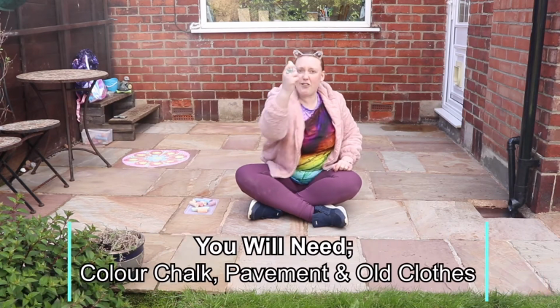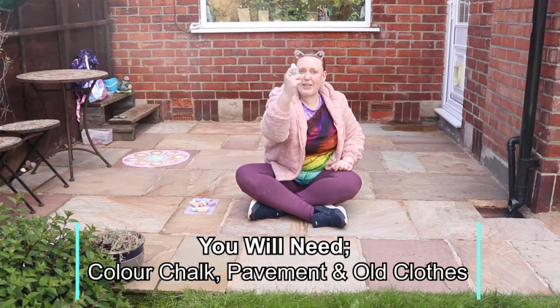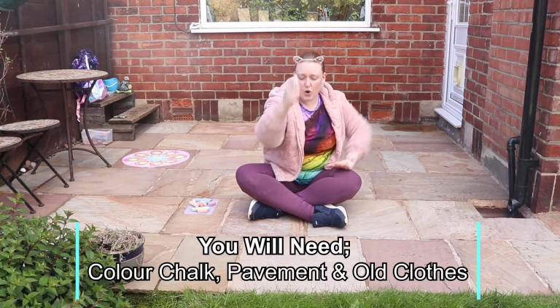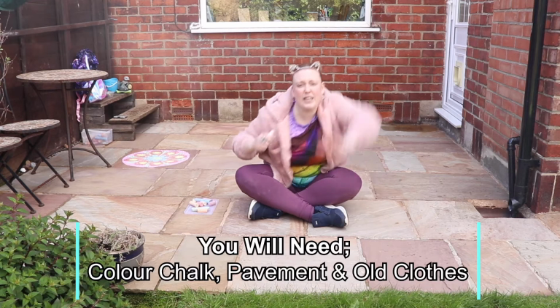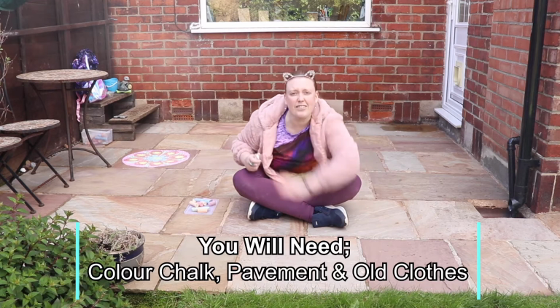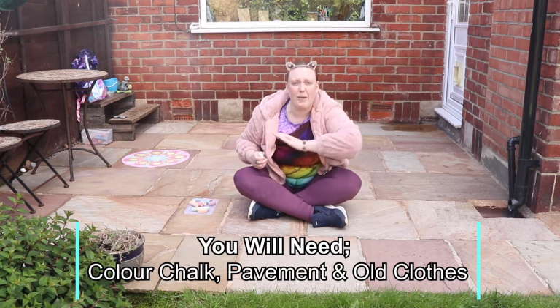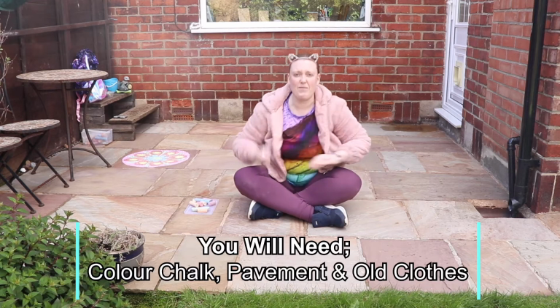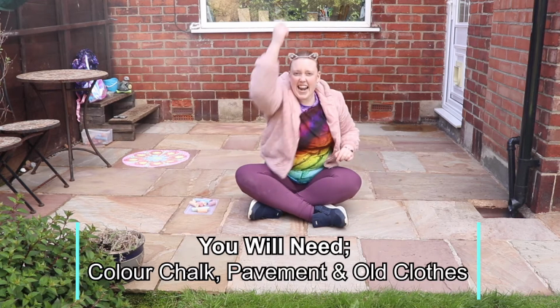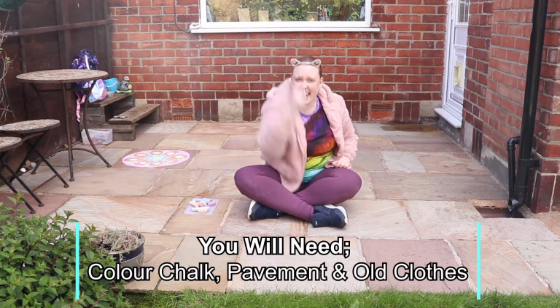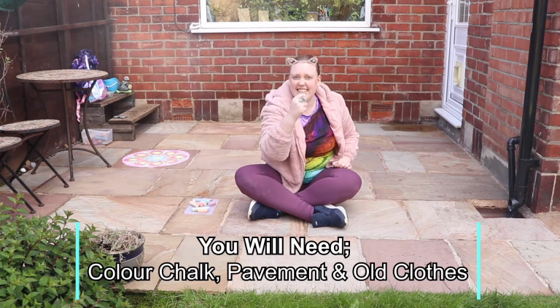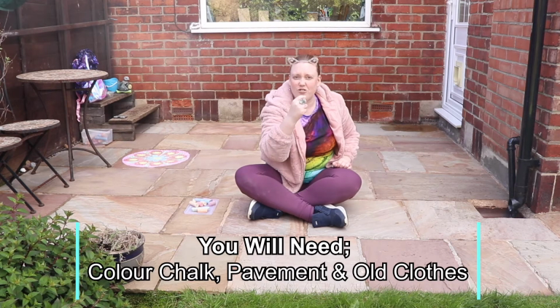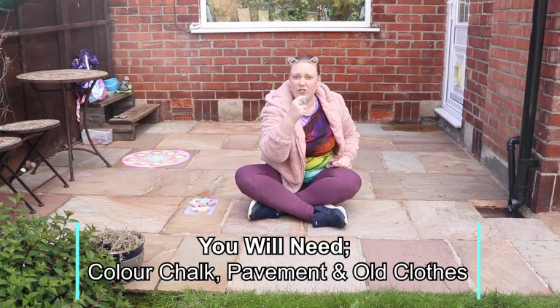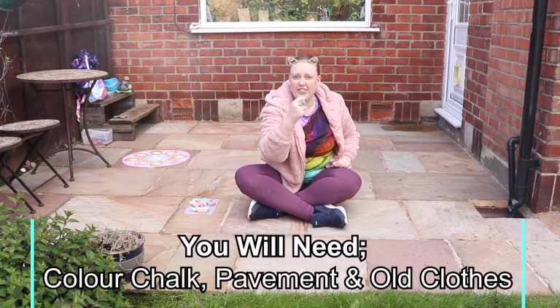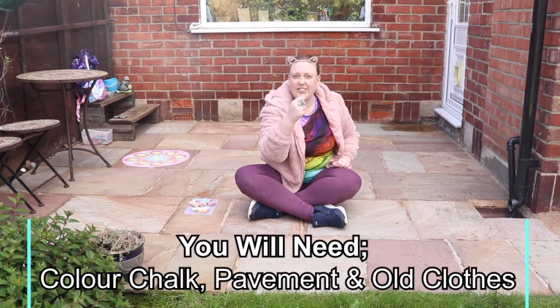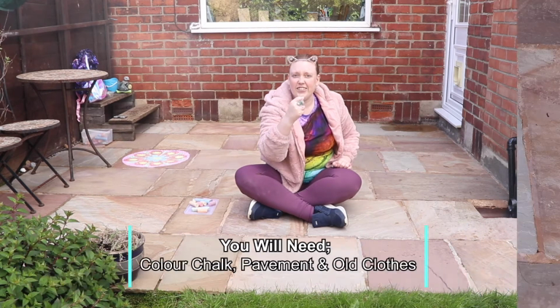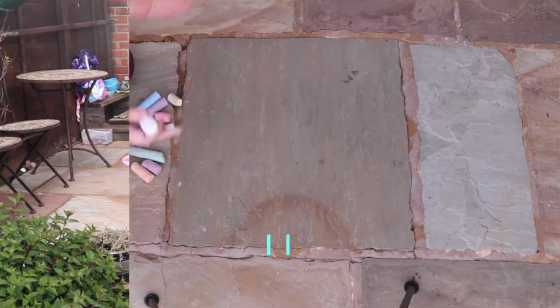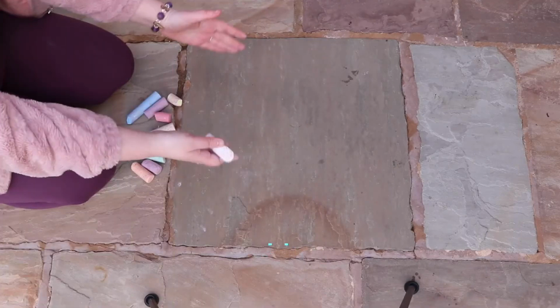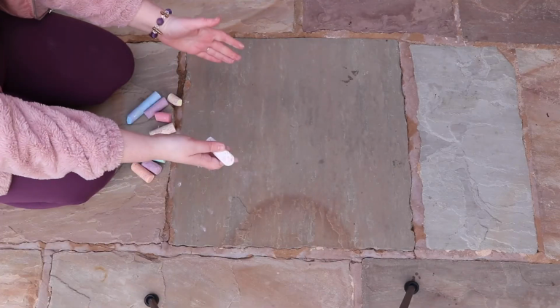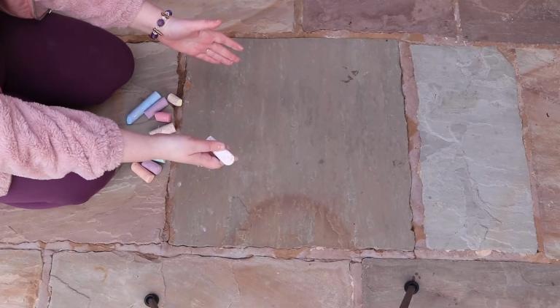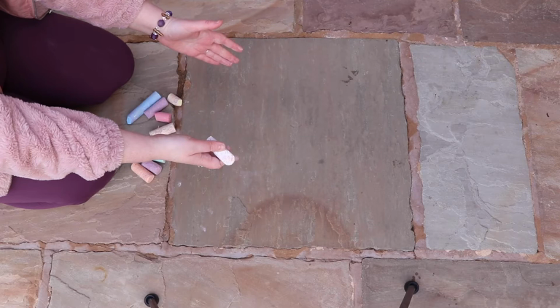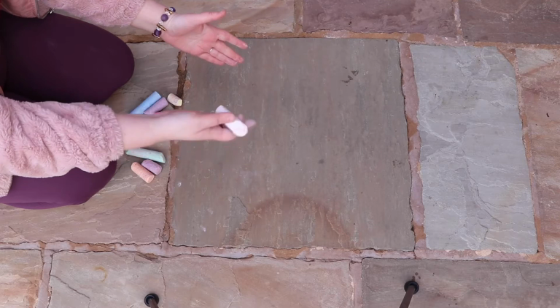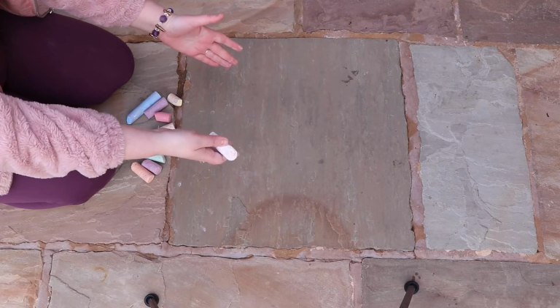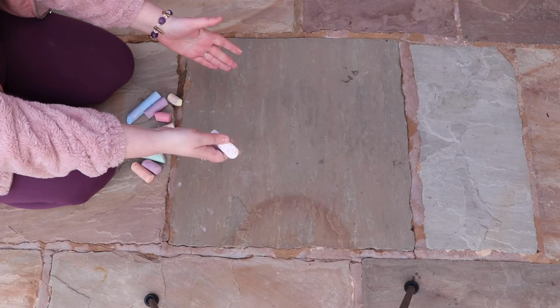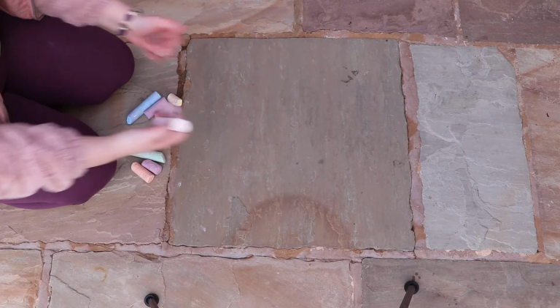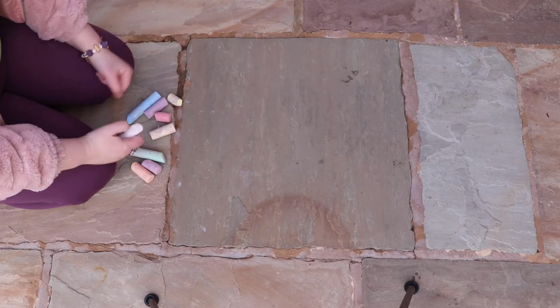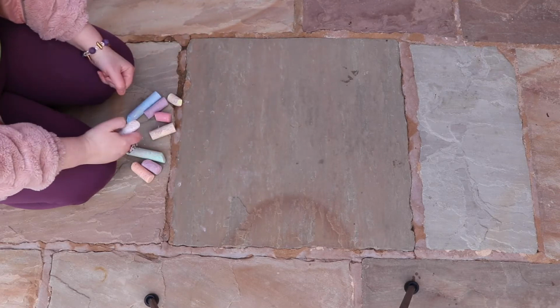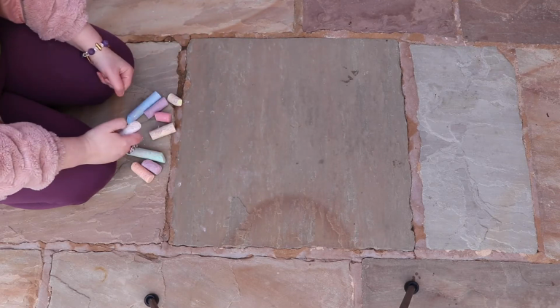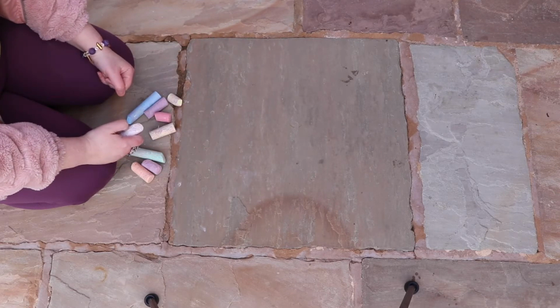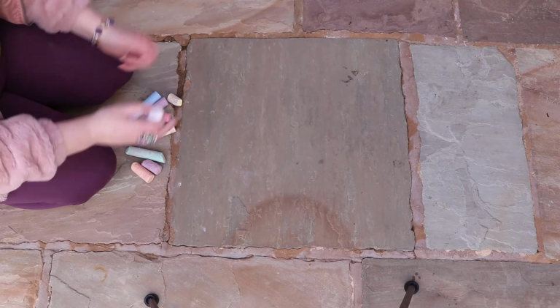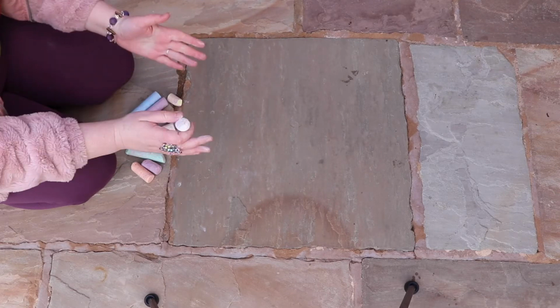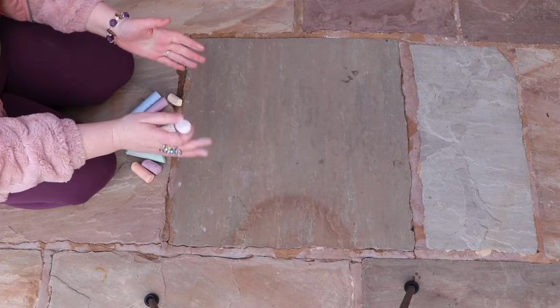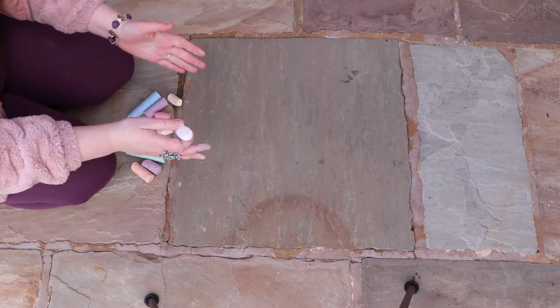Grab your chalk, get some pavement and let's get drawing. So here we are with a bit of pavement and some chalks and we're ready to get going.